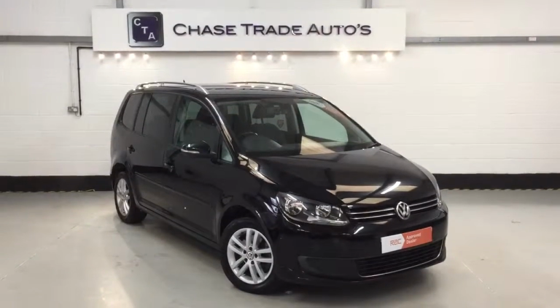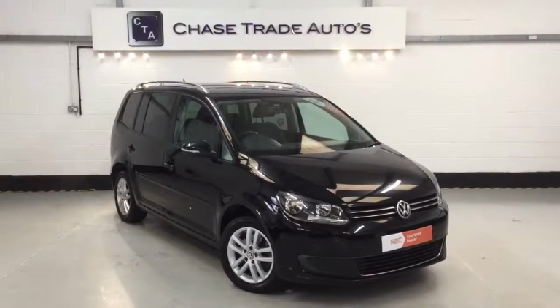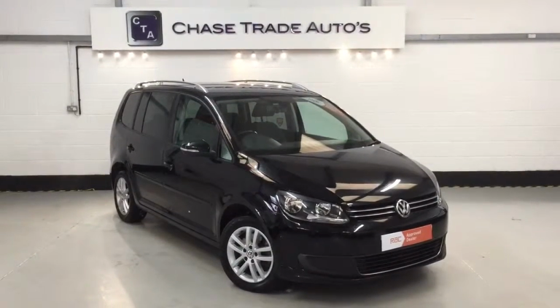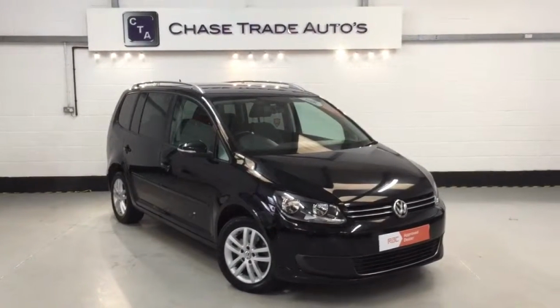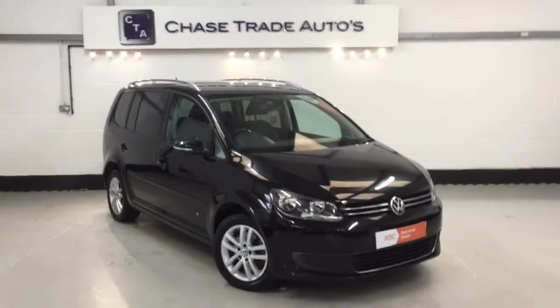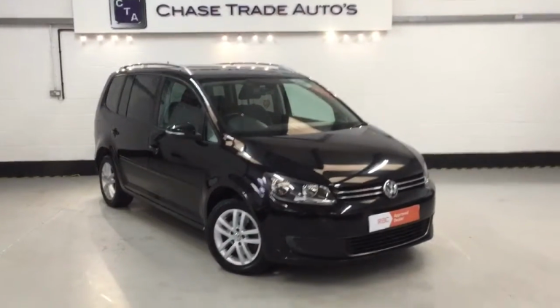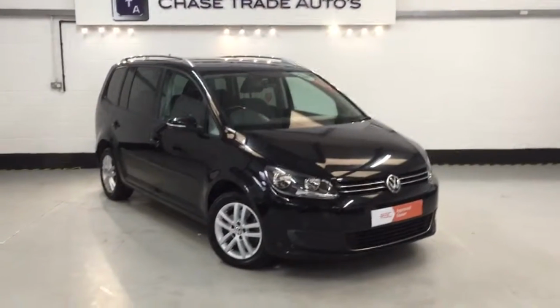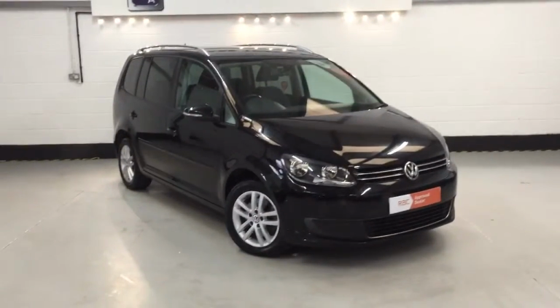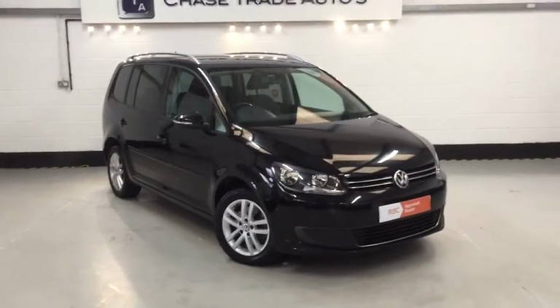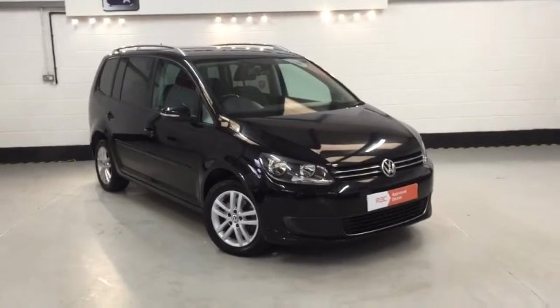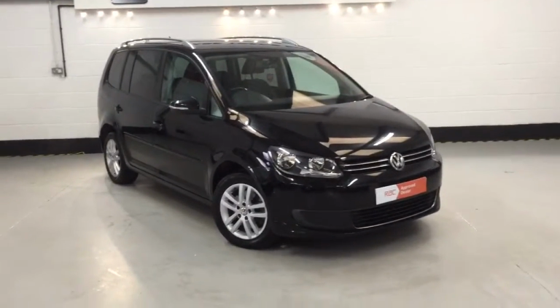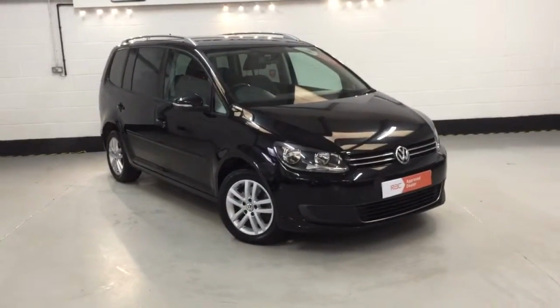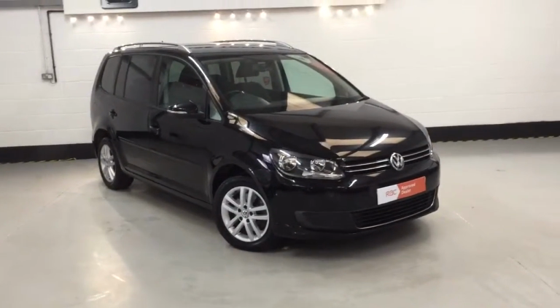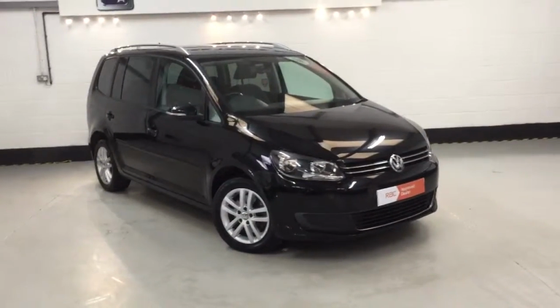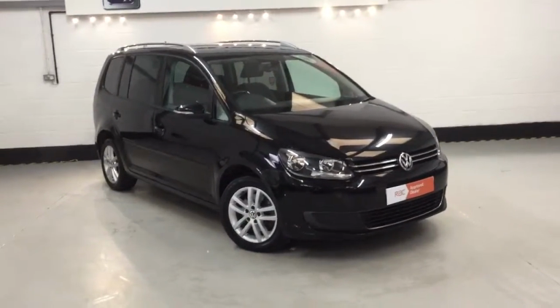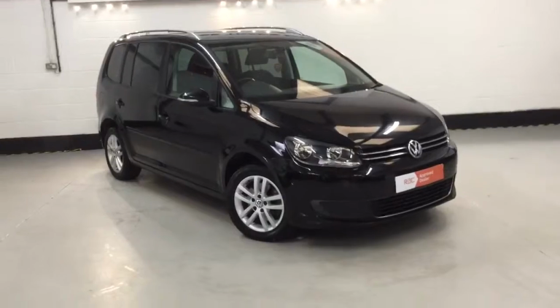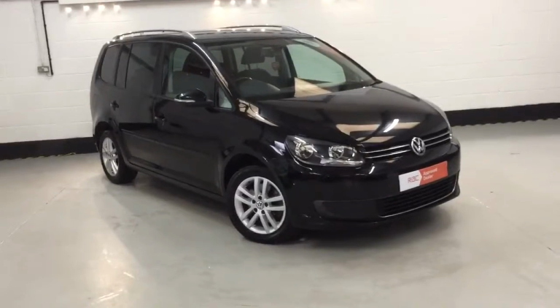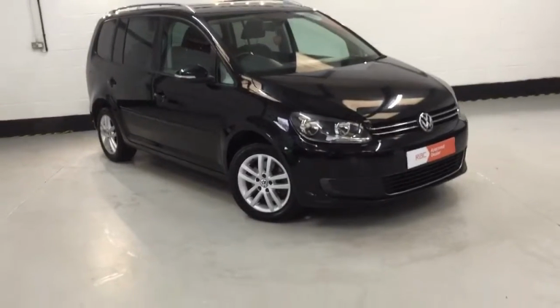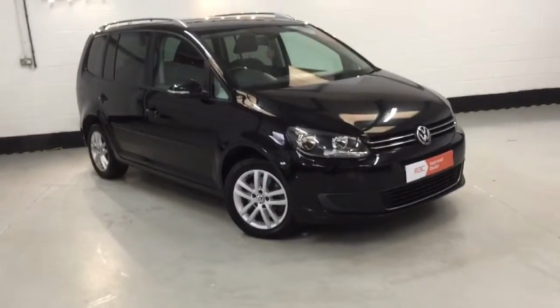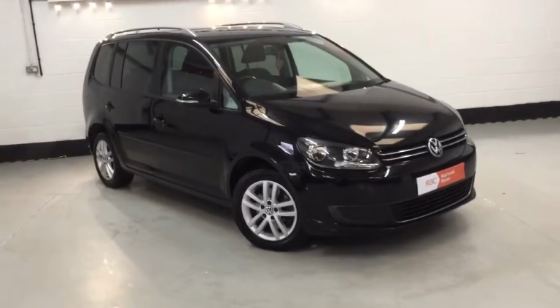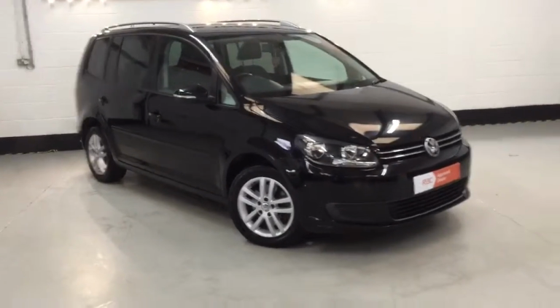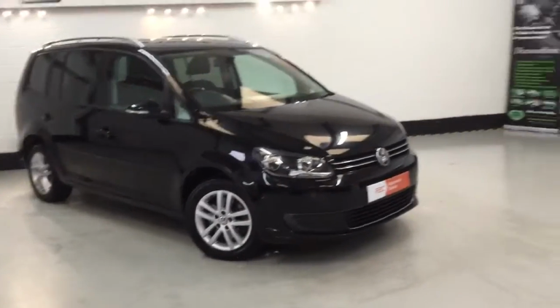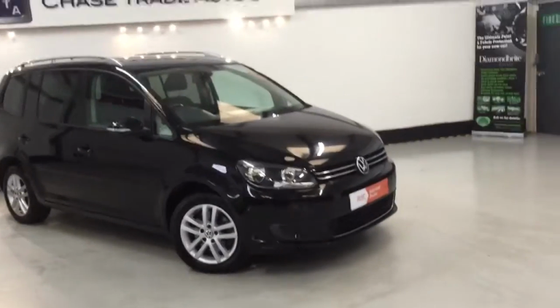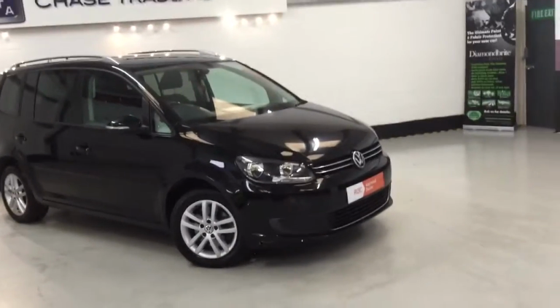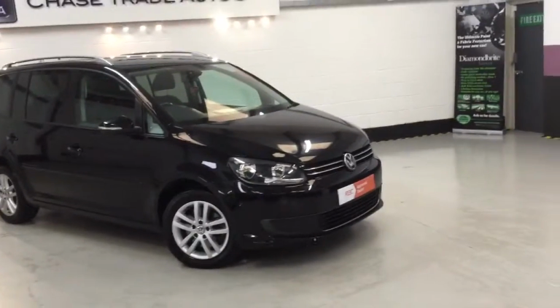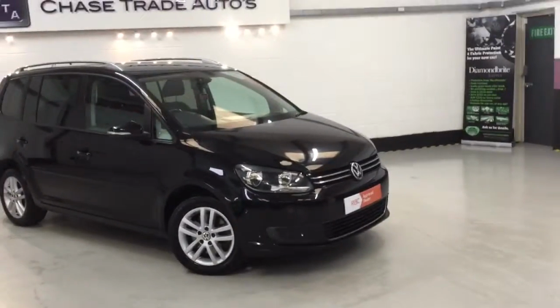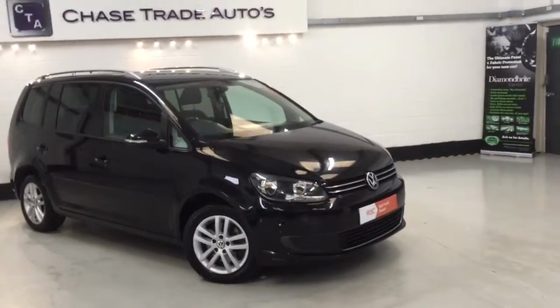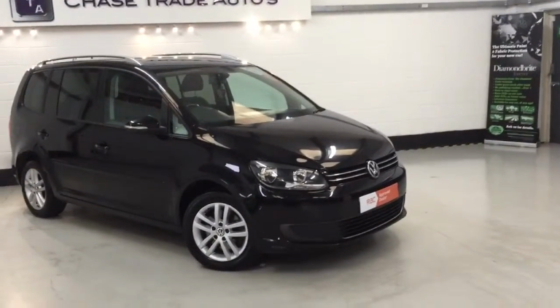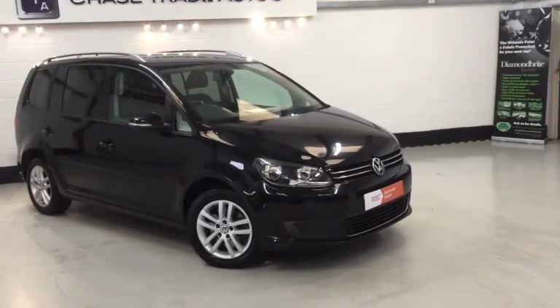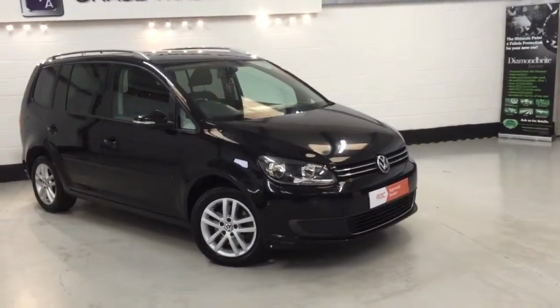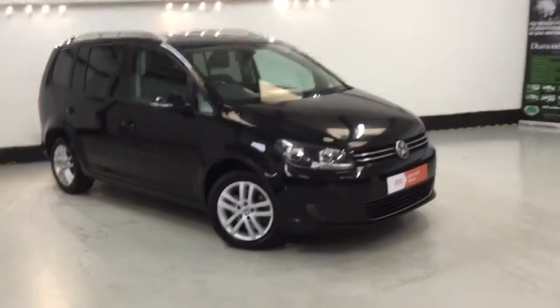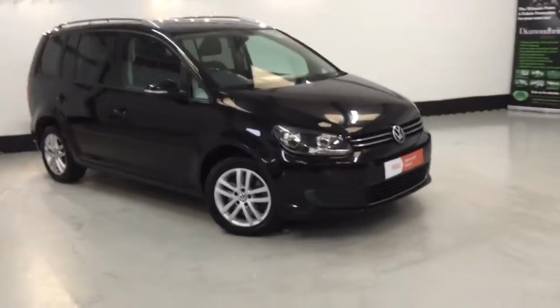Welcome to Chase Trade Autos. Here we have a beautiful Volkswagen Touran seven-seater. This is the SE — it's got front and rear parking sensors.